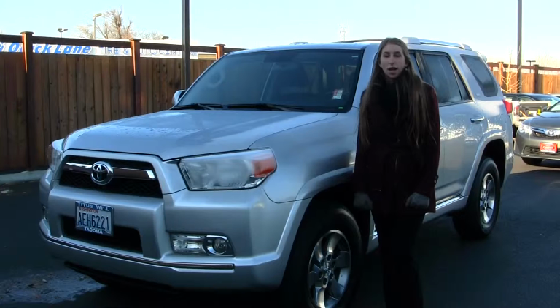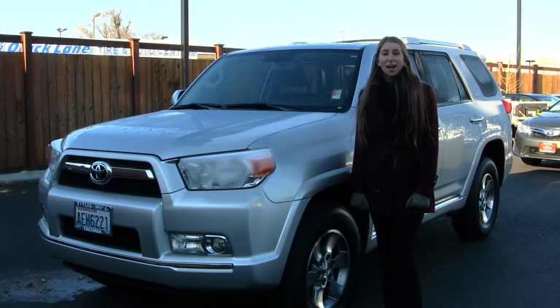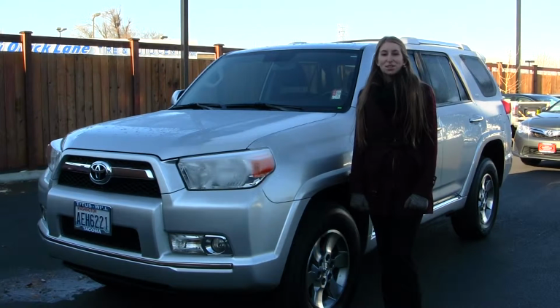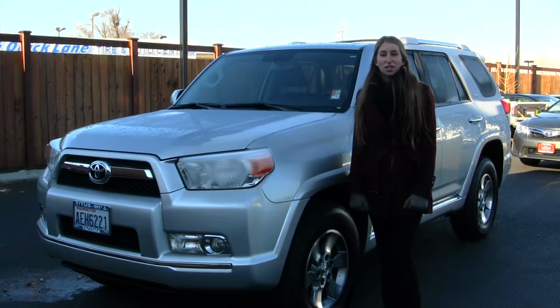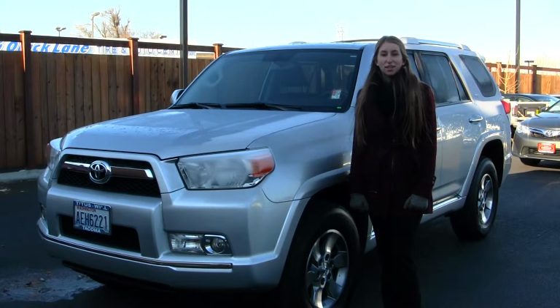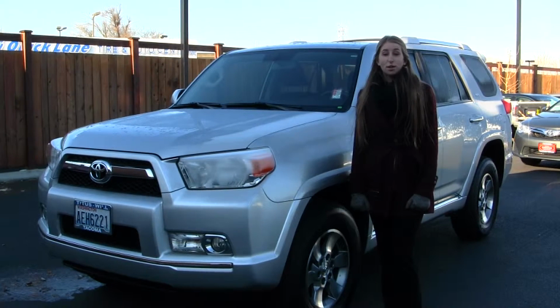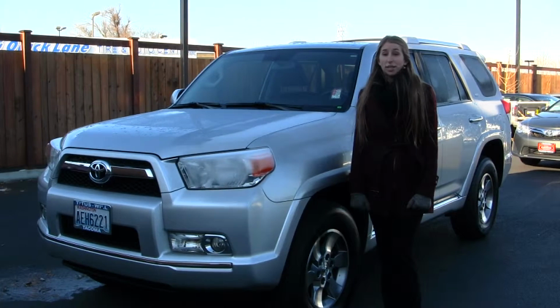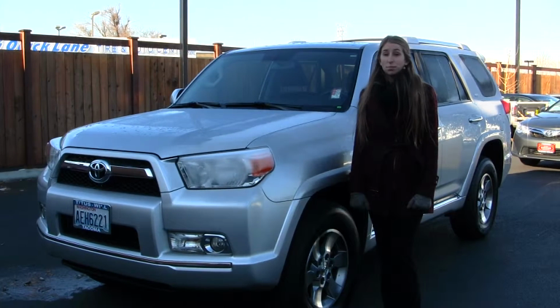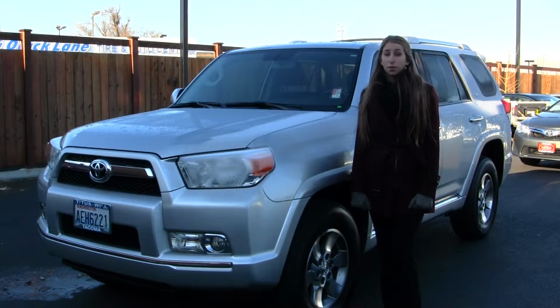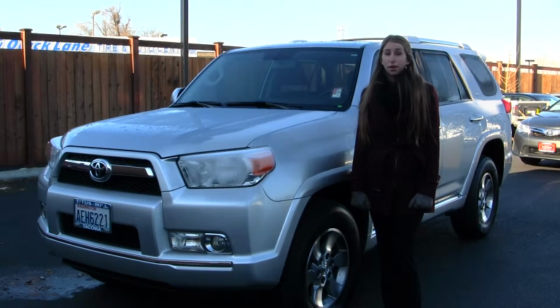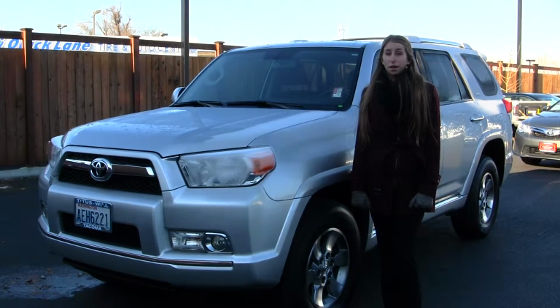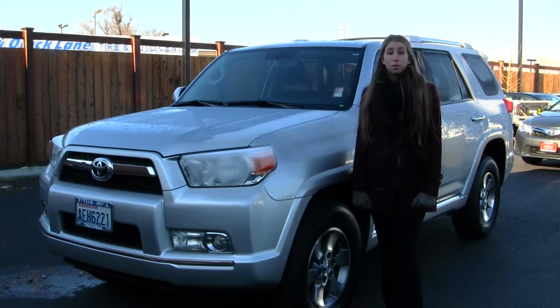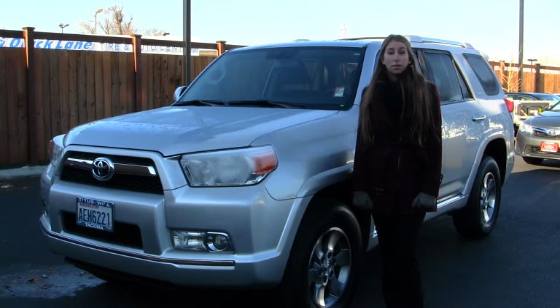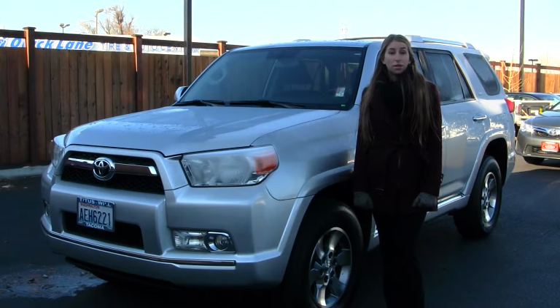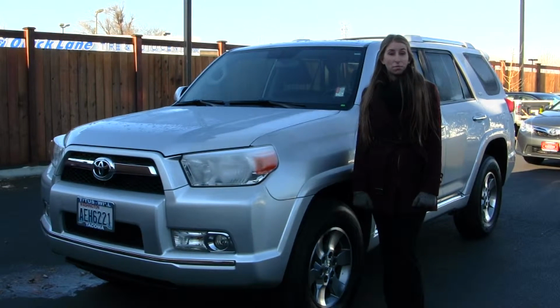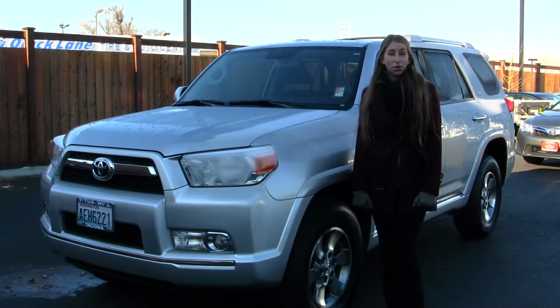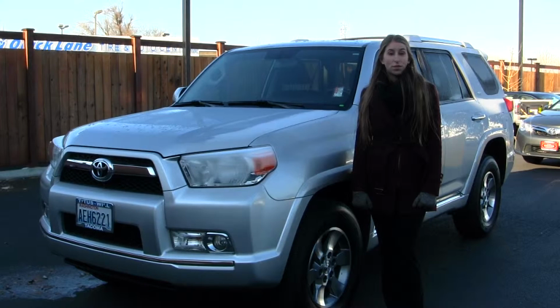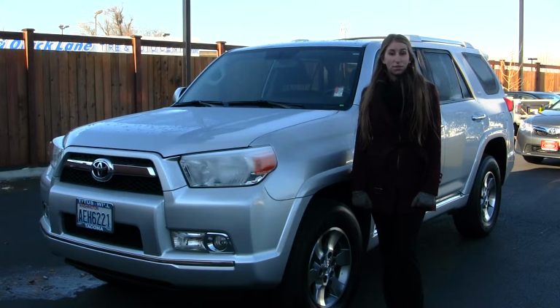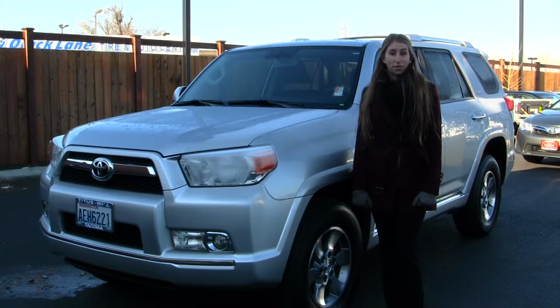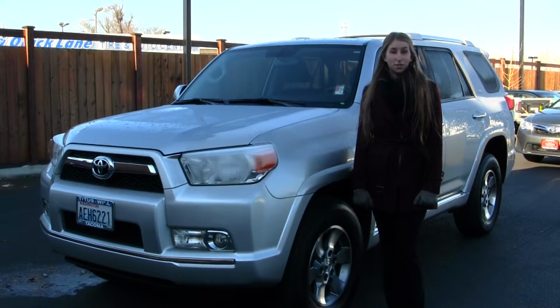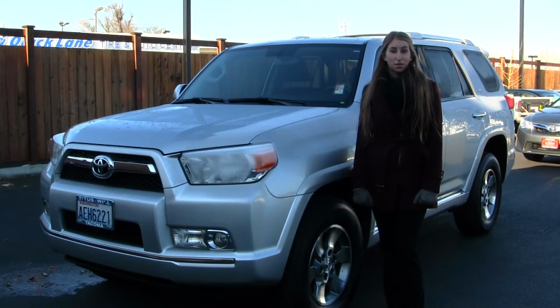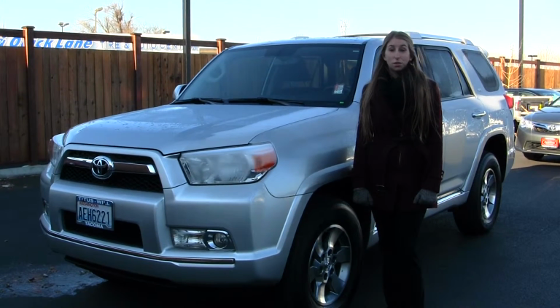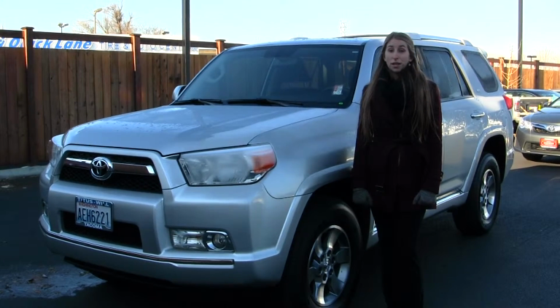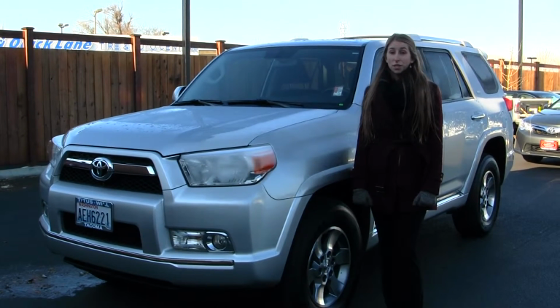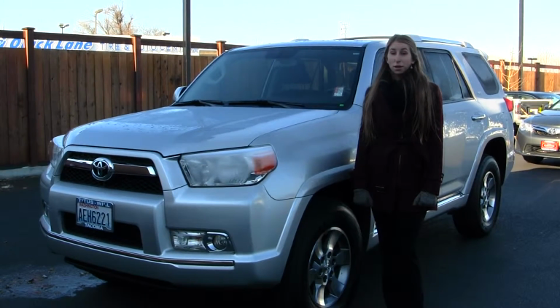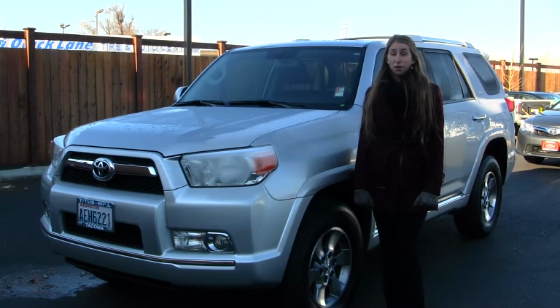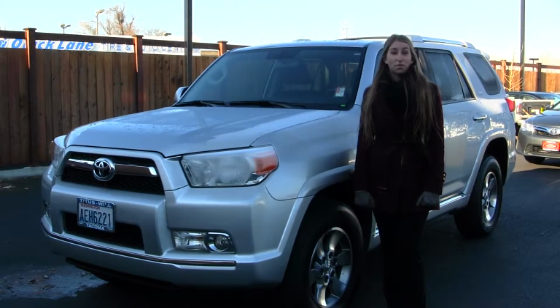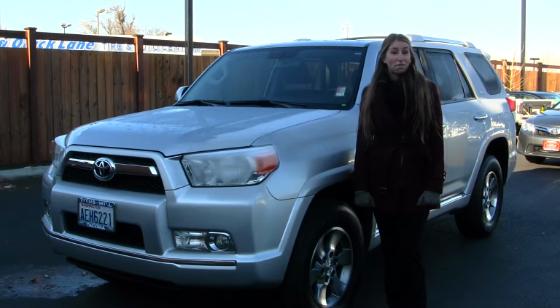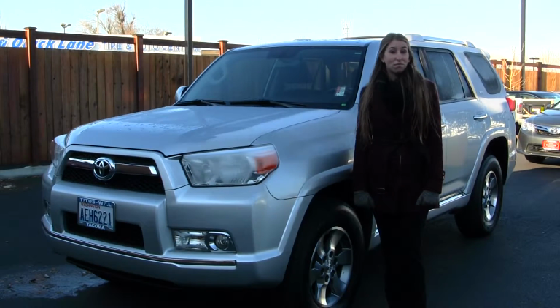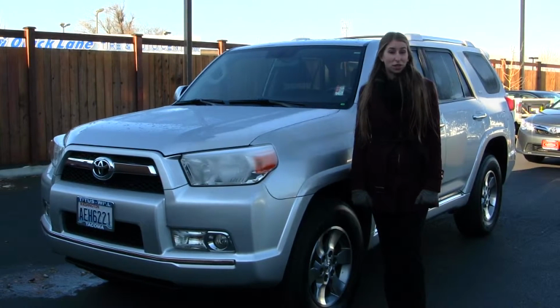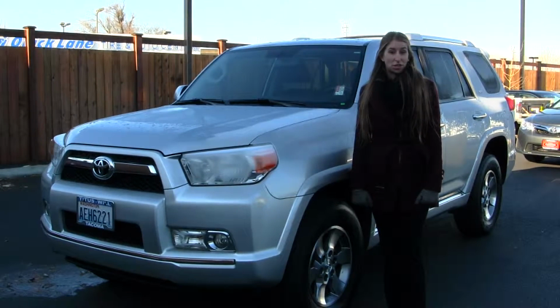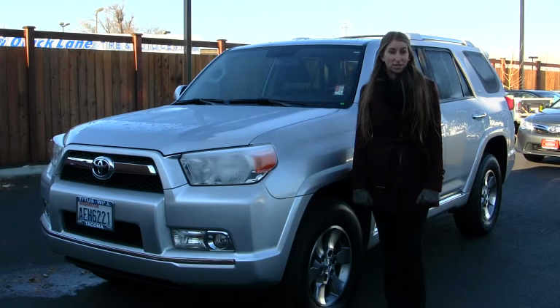Hi, this is Chelsea. Today I'm at Titus Will Toyota. We've been owned by the same family for over 75 years. We're located in Tacoma, right off of I-5 and the 38th Street exit.